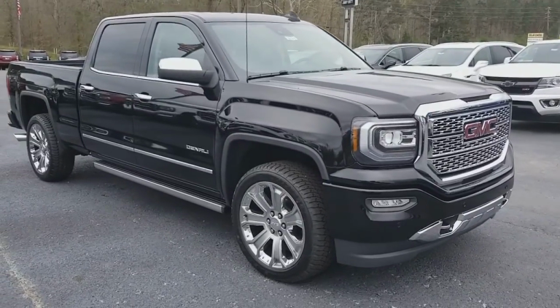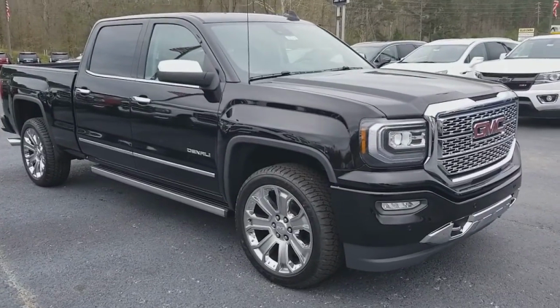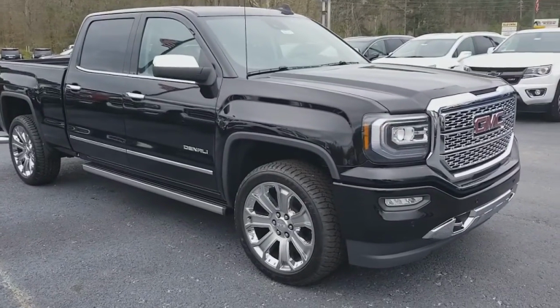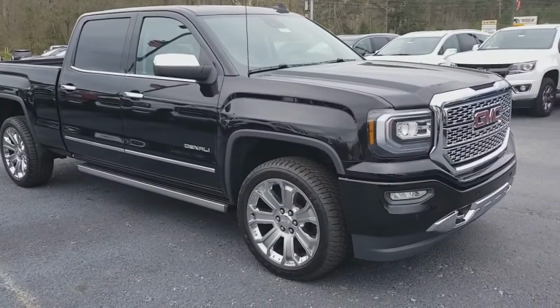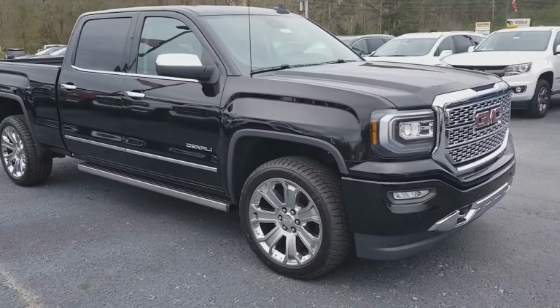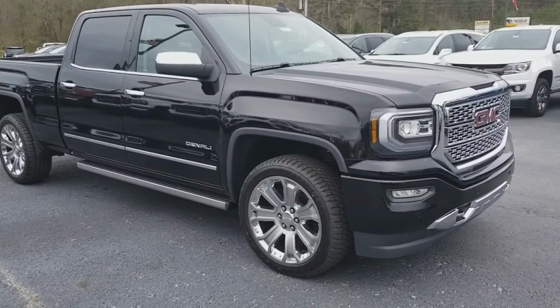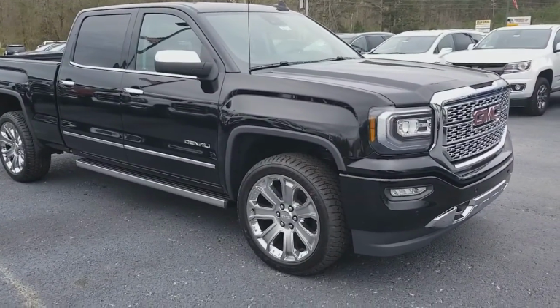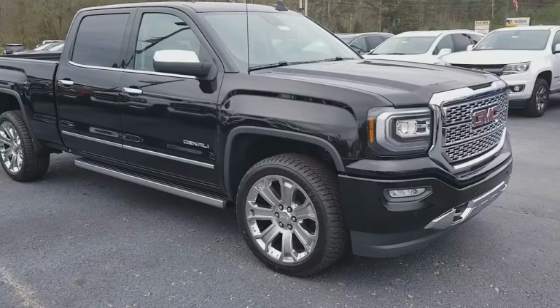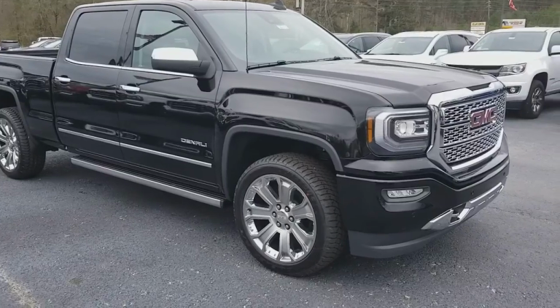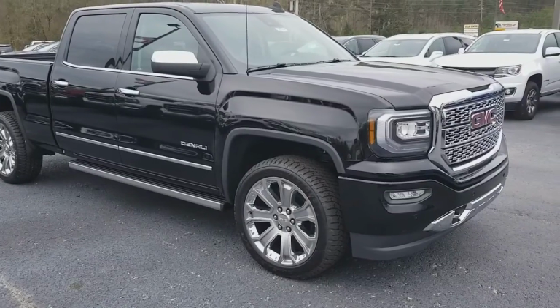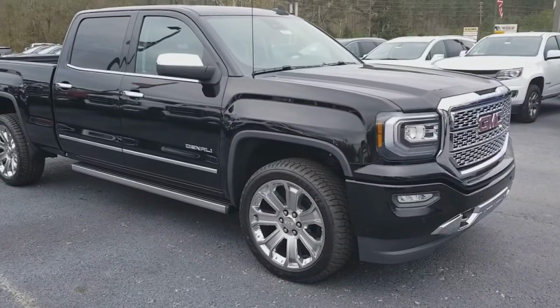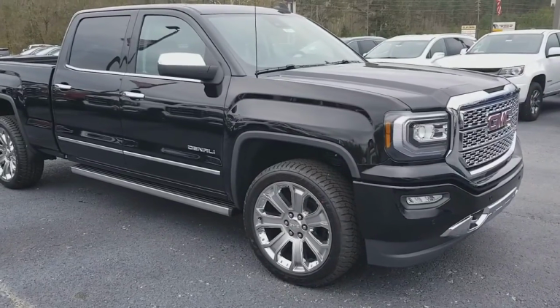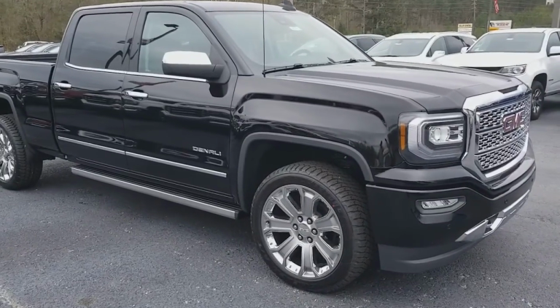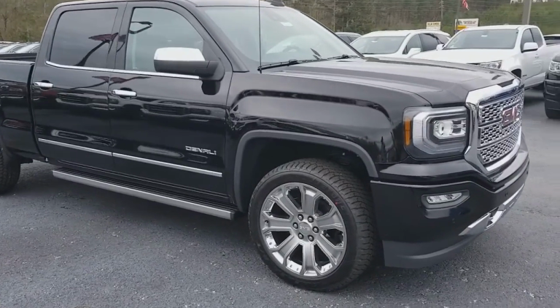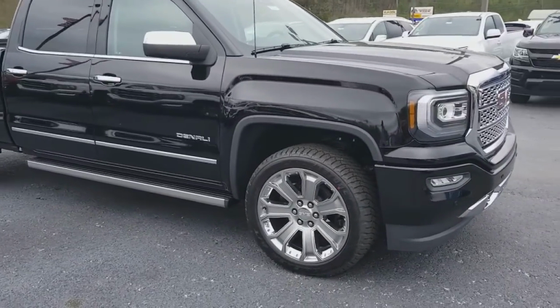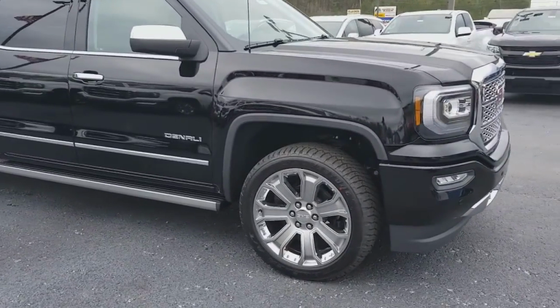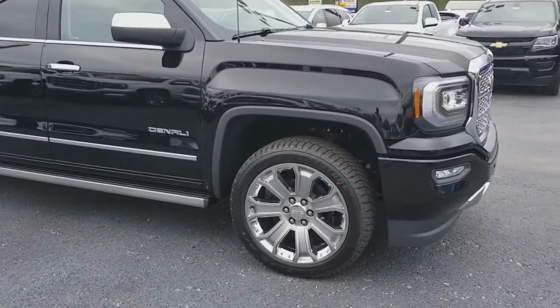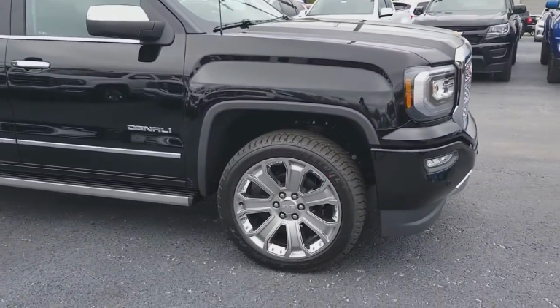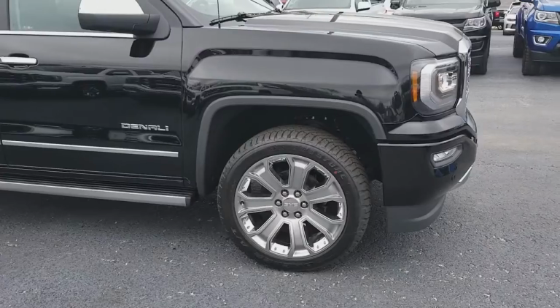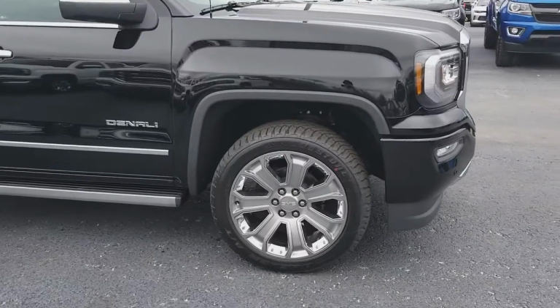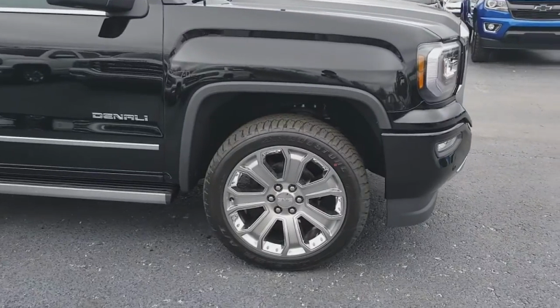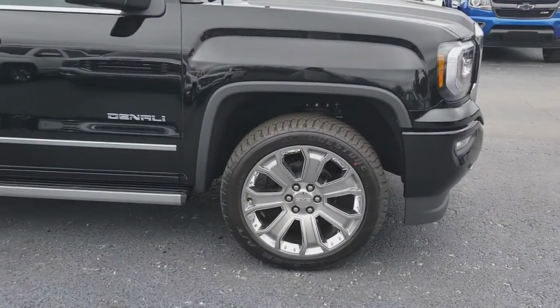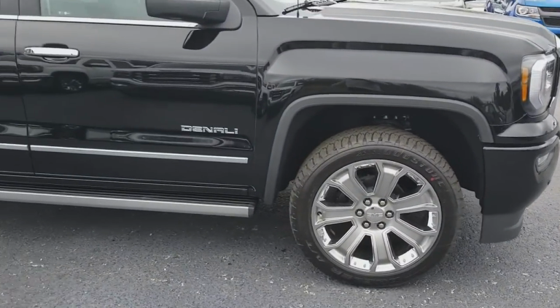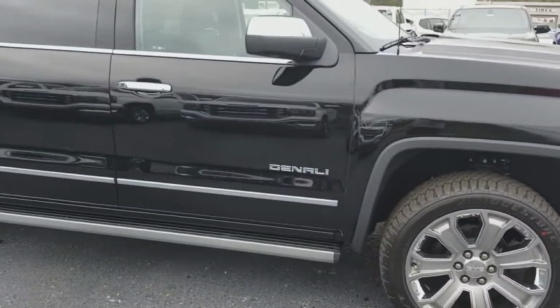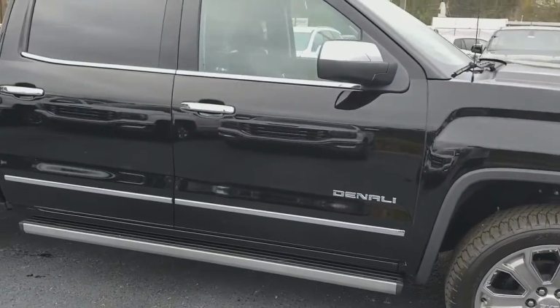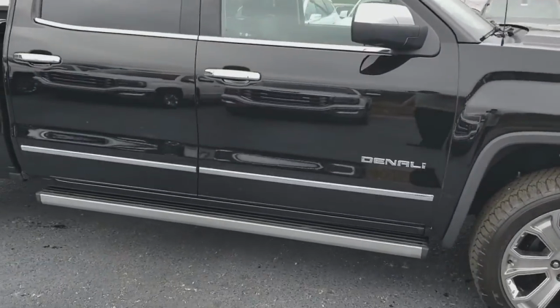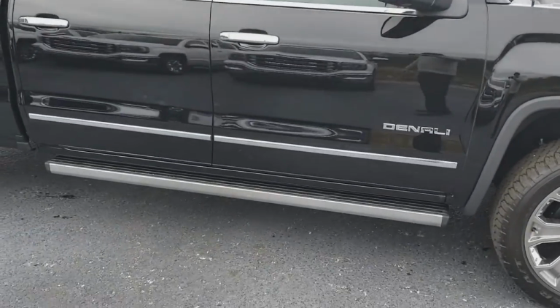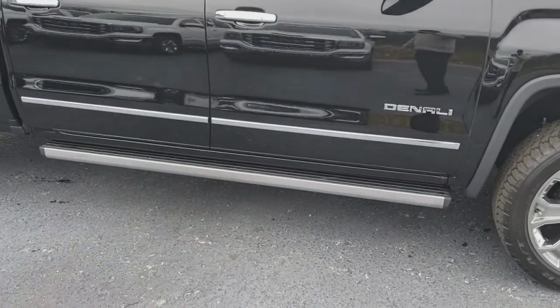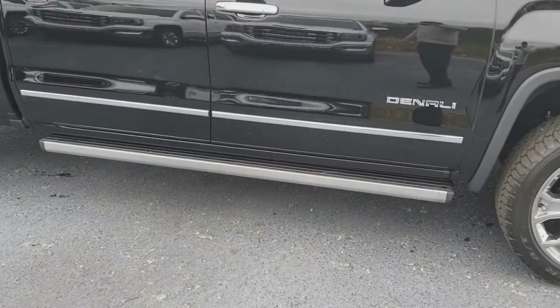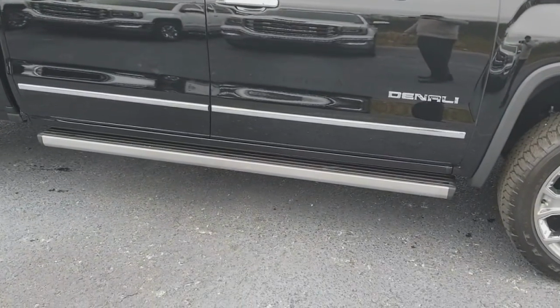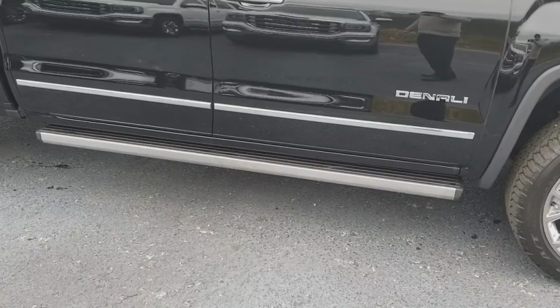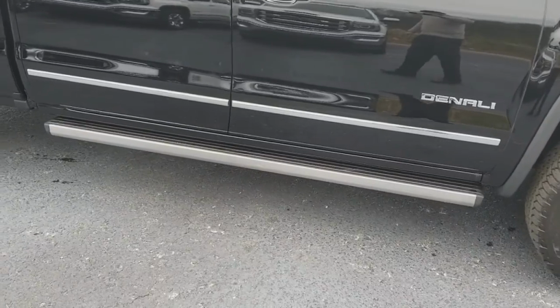This is the GMC 1500 Sierra Denali — four-wheel drive, 22-inch wheels with the chrome inserts, and power running boards.